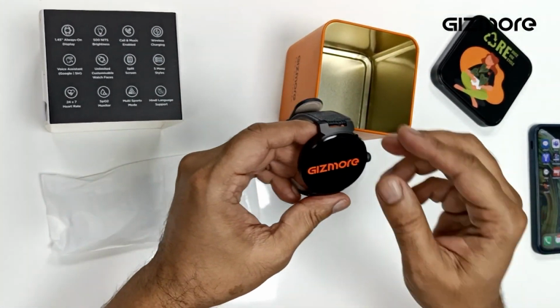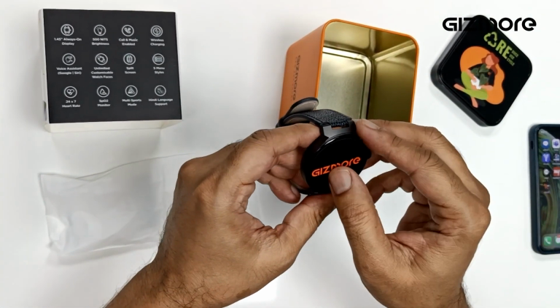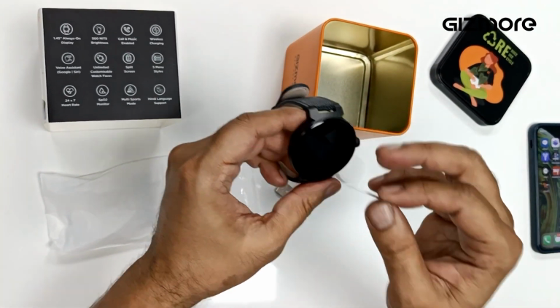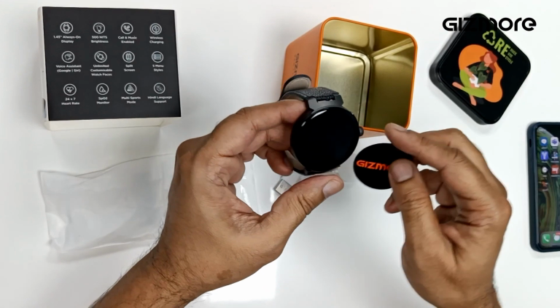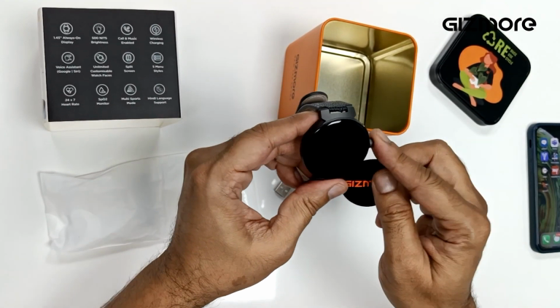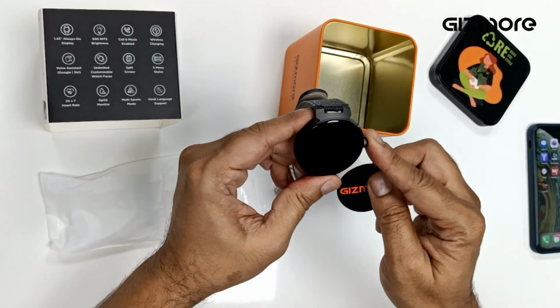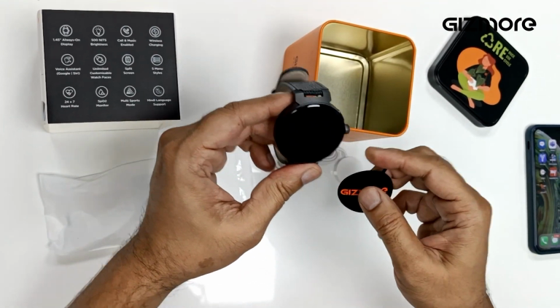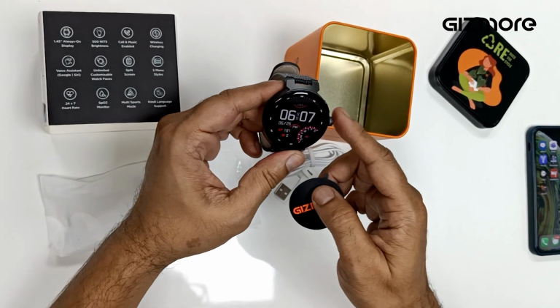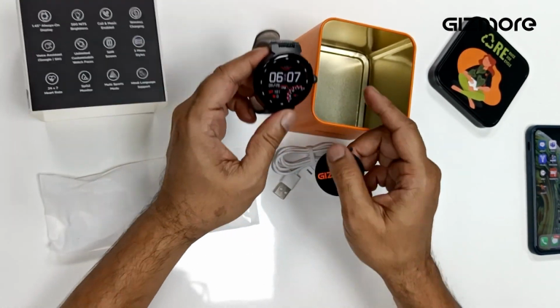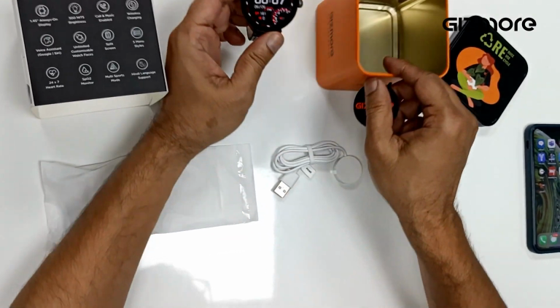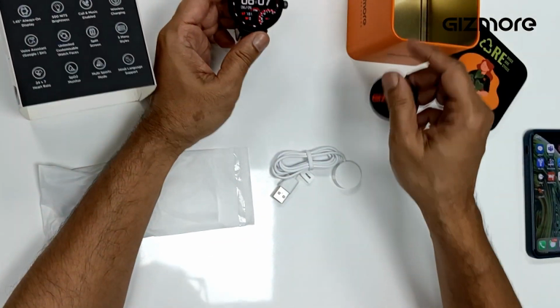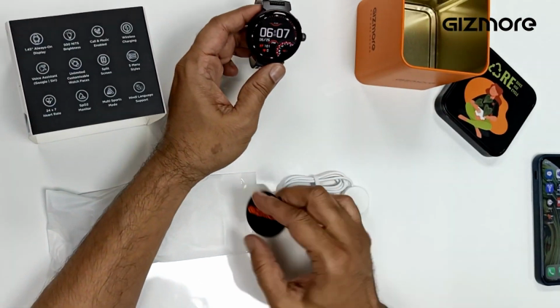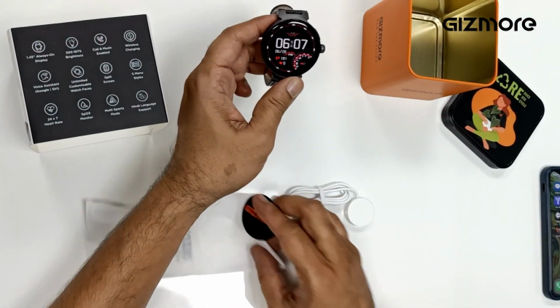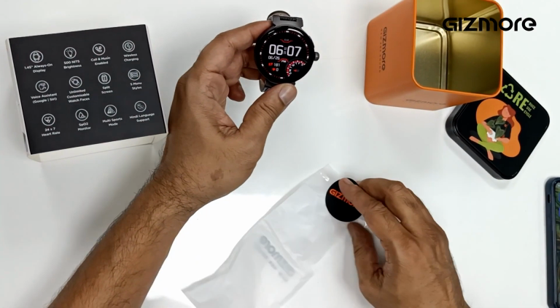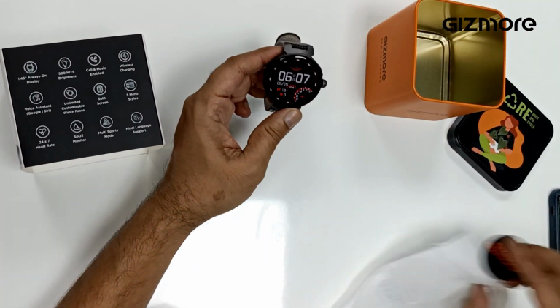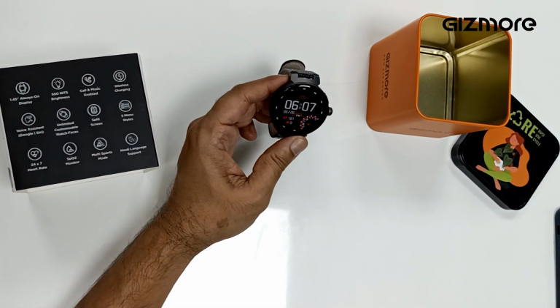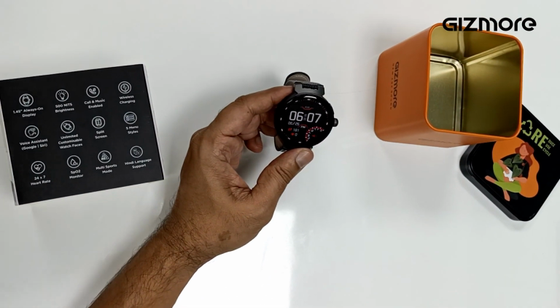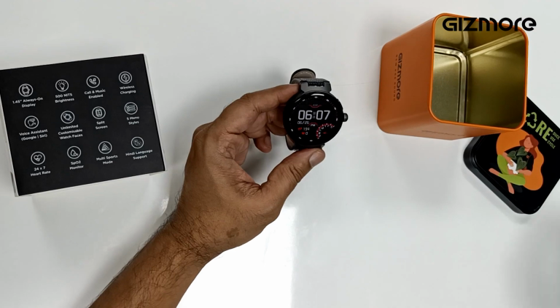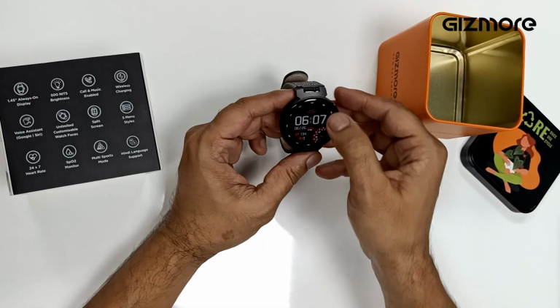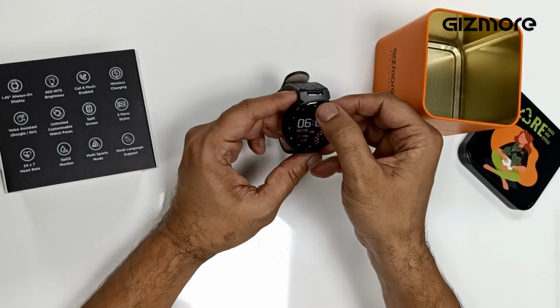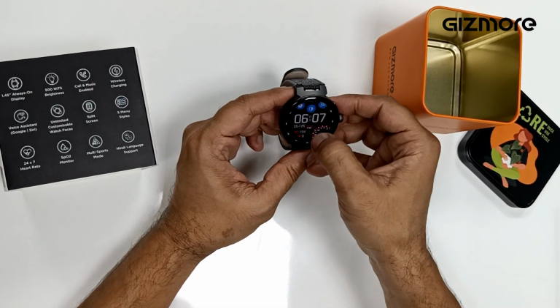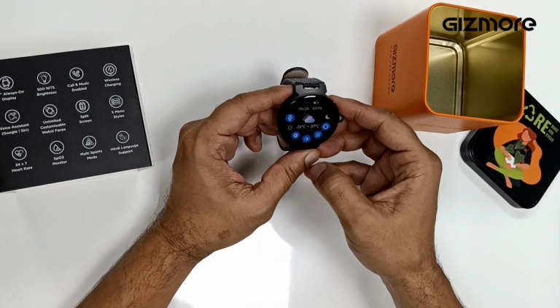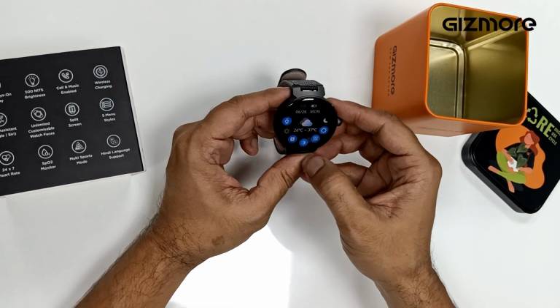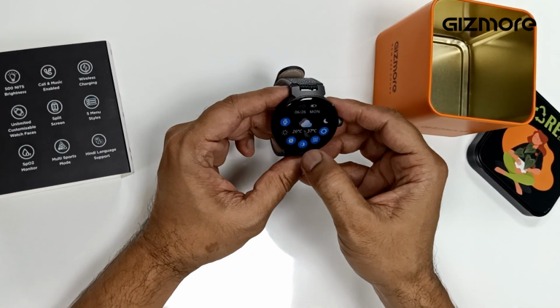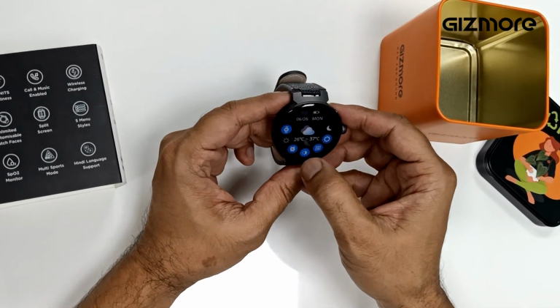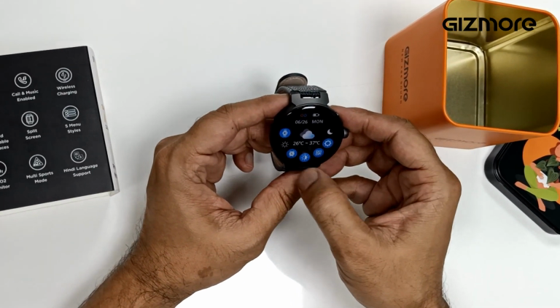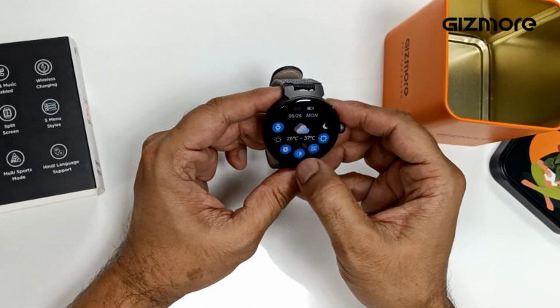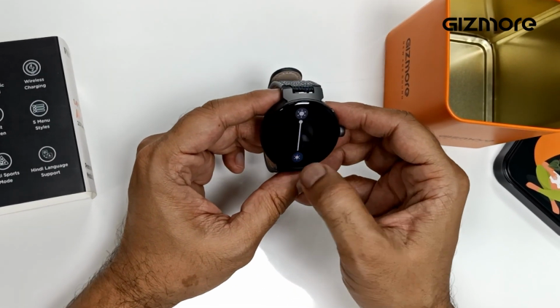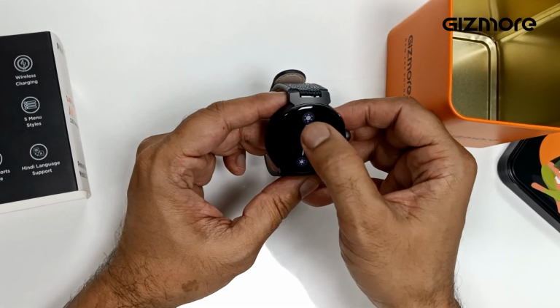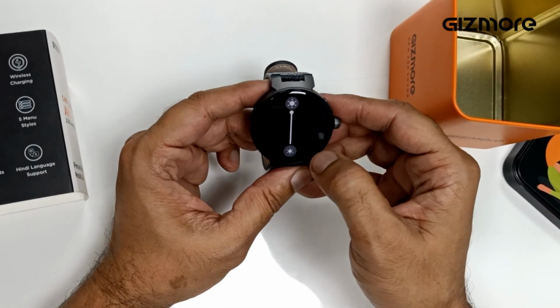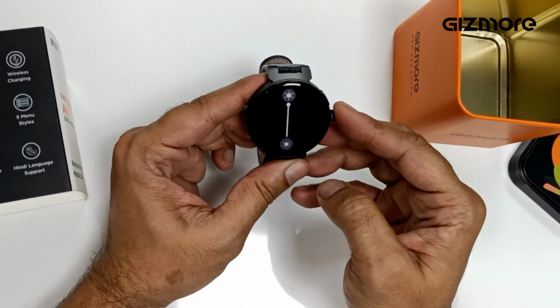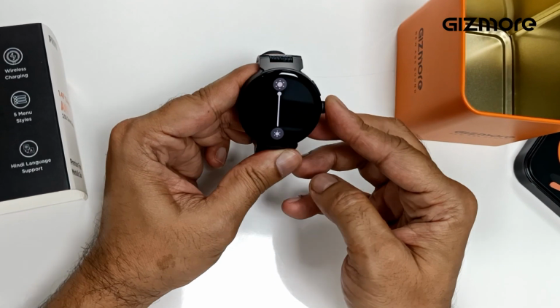Let's peel it and switch it on. See the brightness — the watch is quite bright. It's always on display. Here is the brightness button, ensure it's on full.